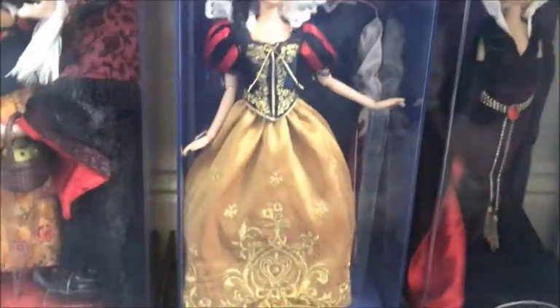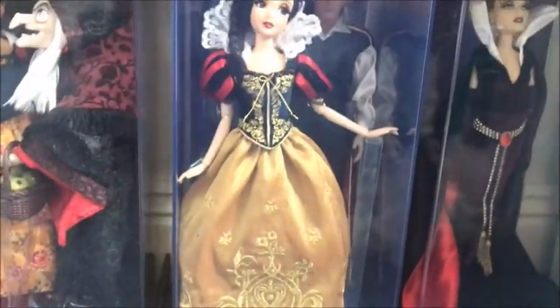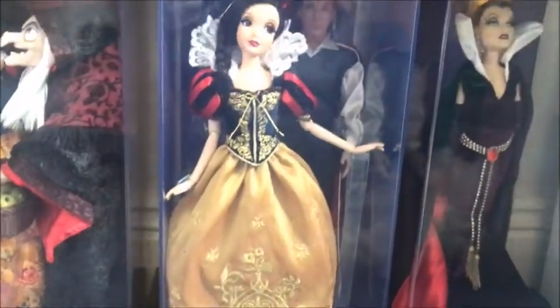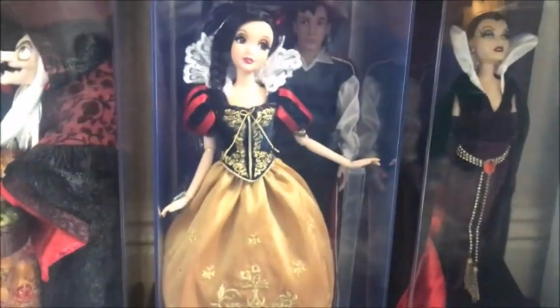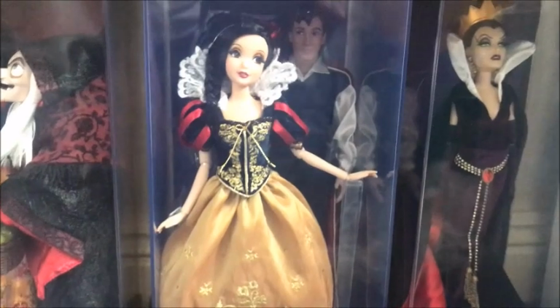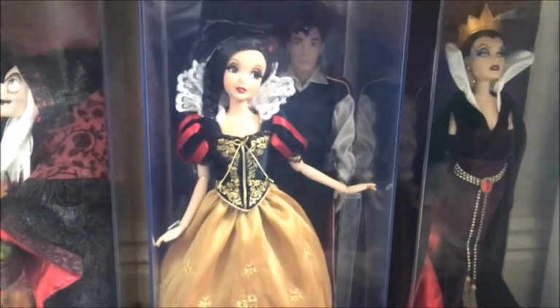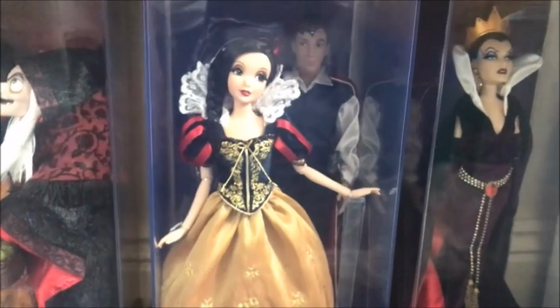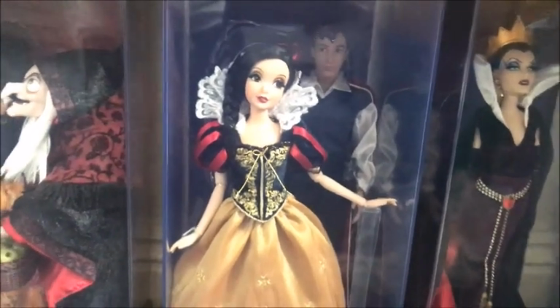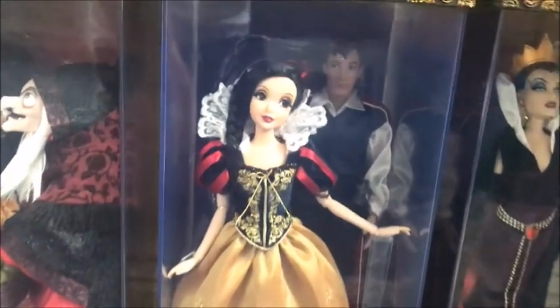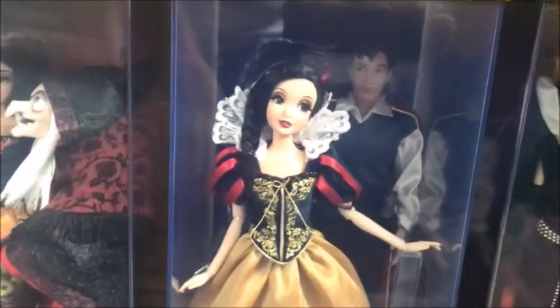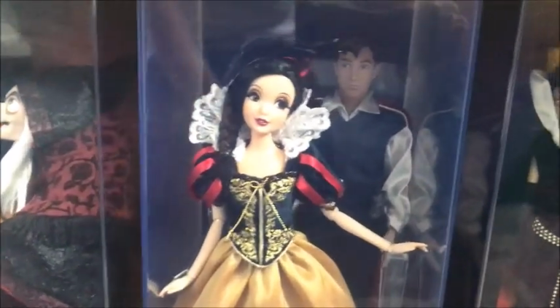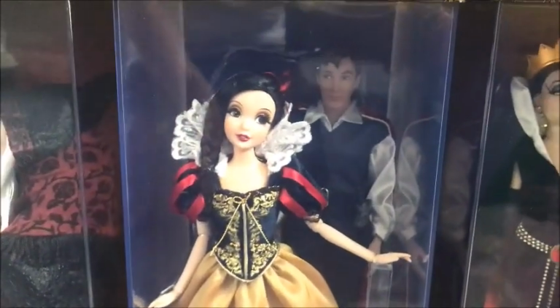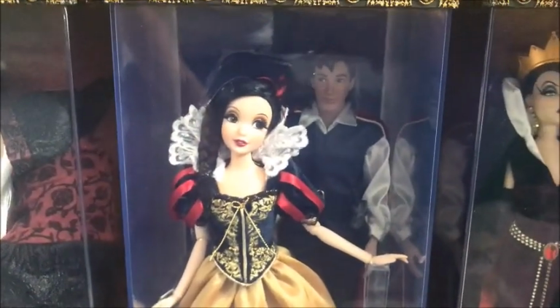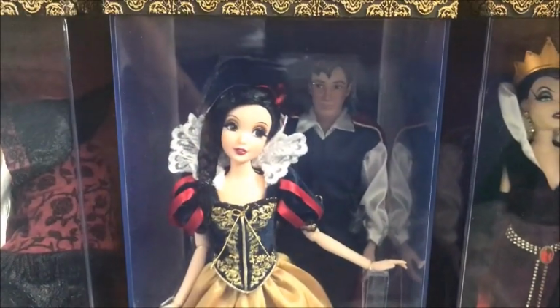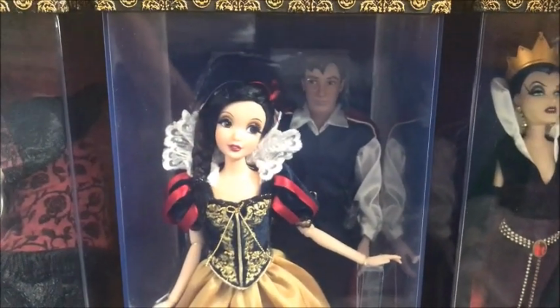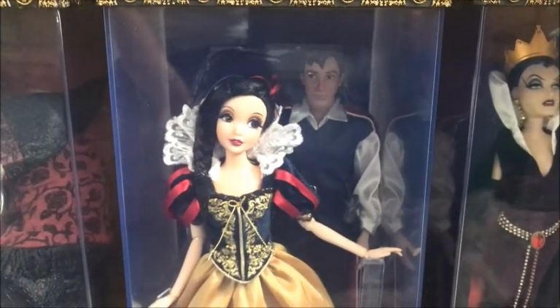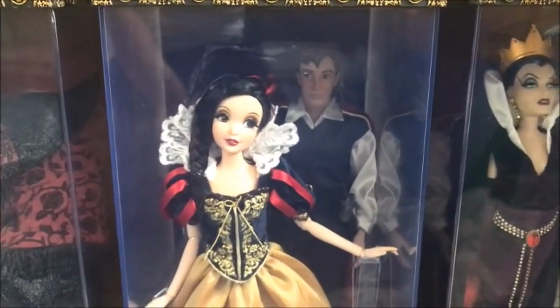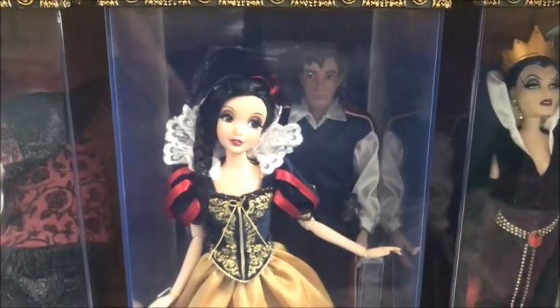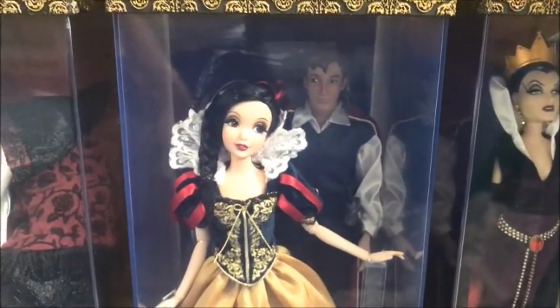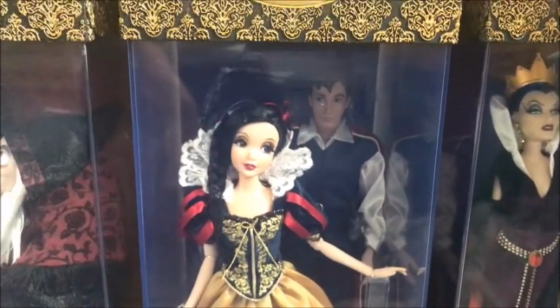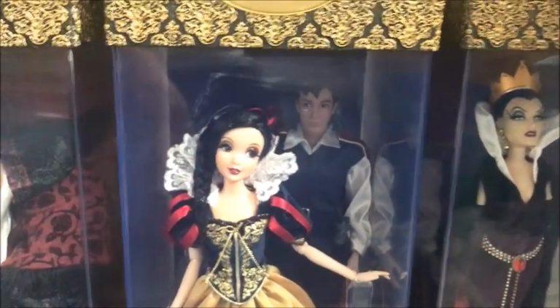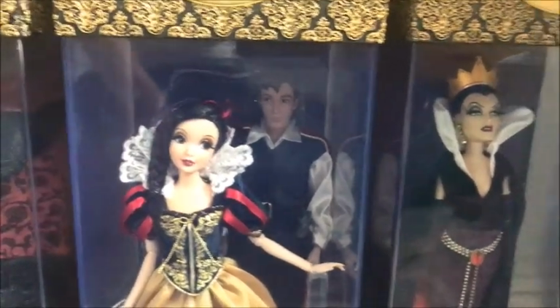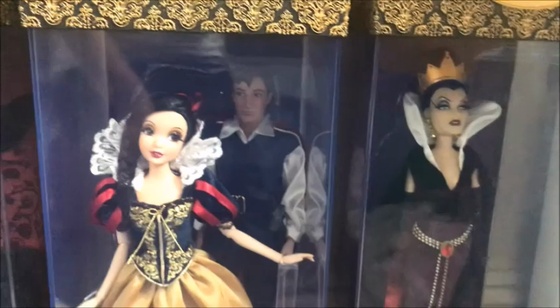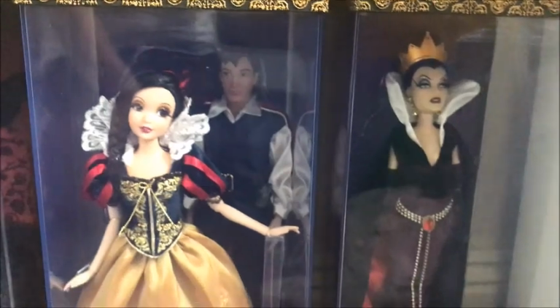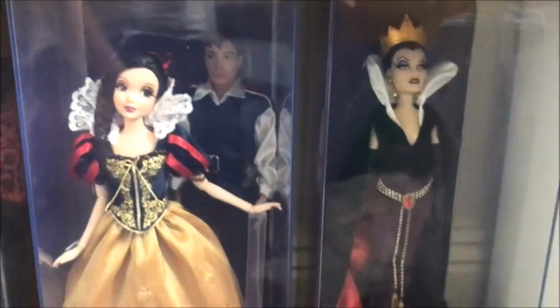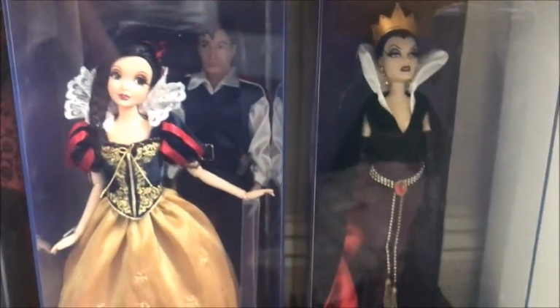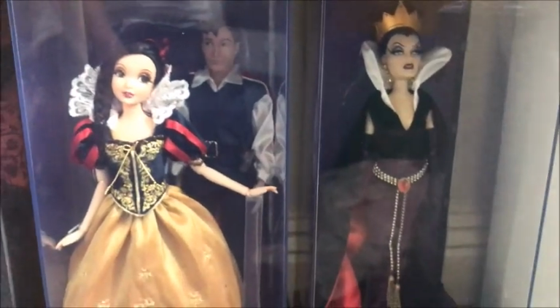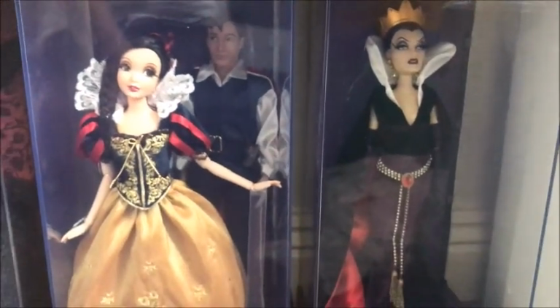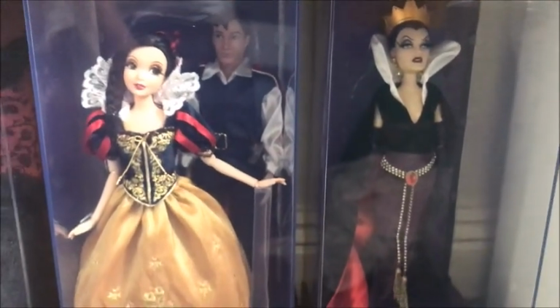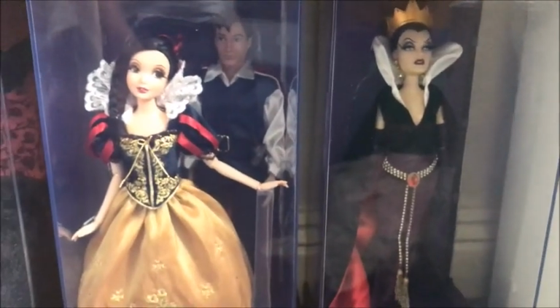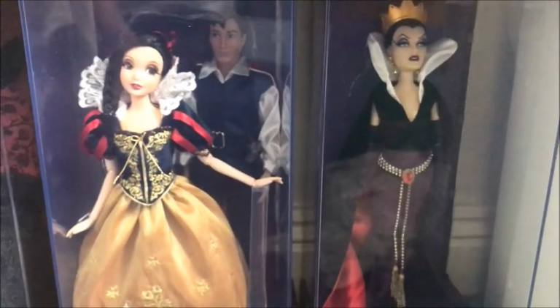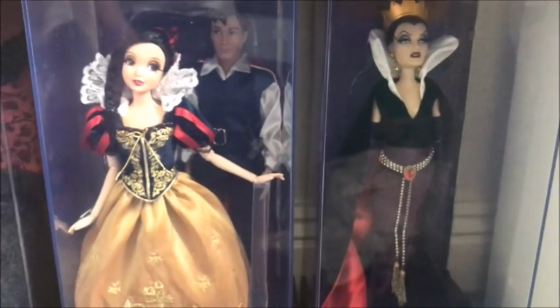Then we've got designer Snow White and the Prince — still one of my favorites. And alongside there we have the Evil Queen.